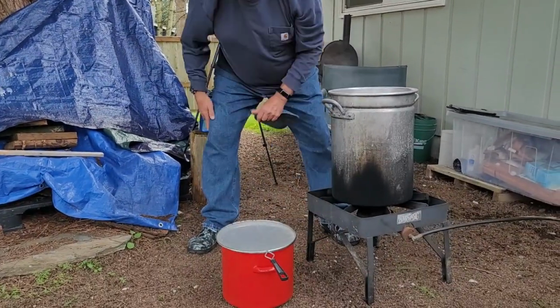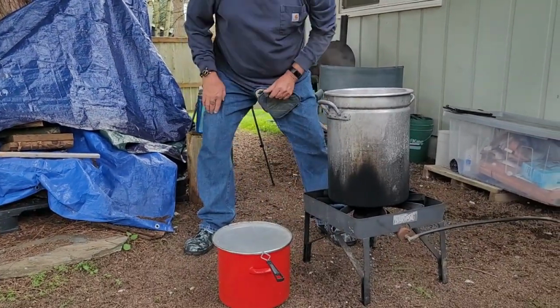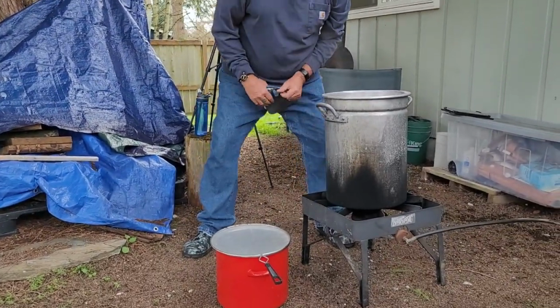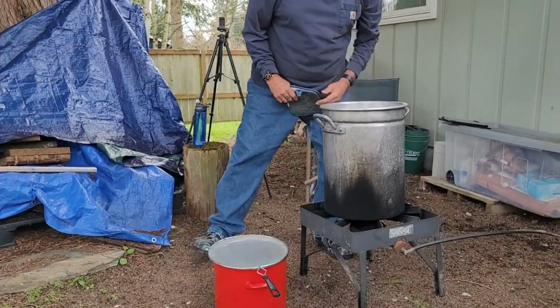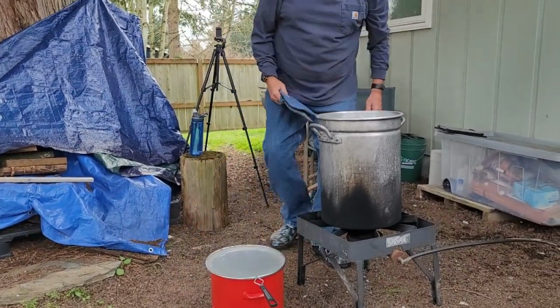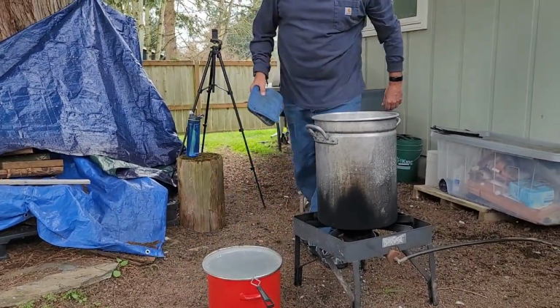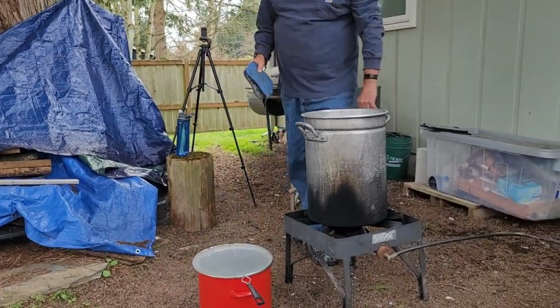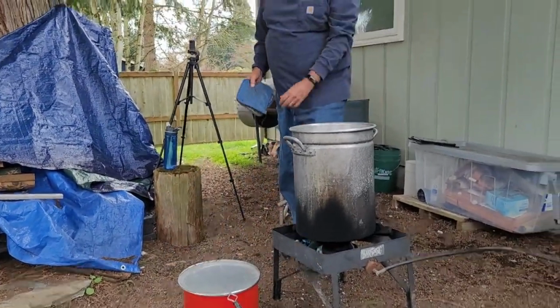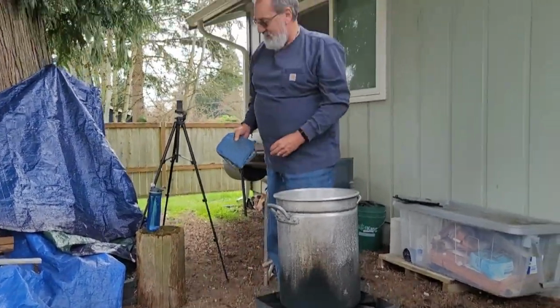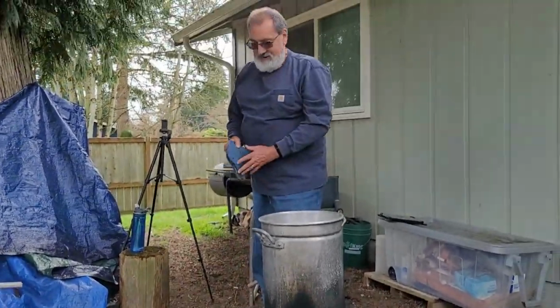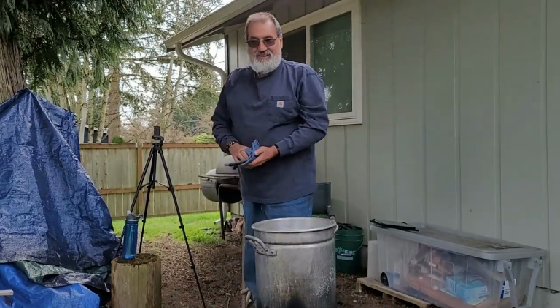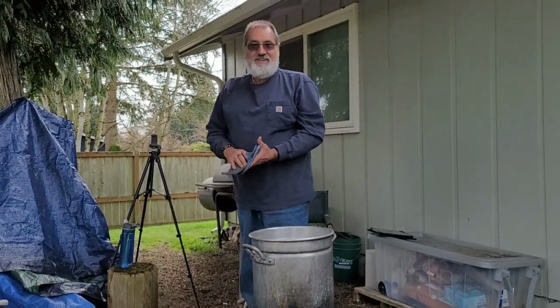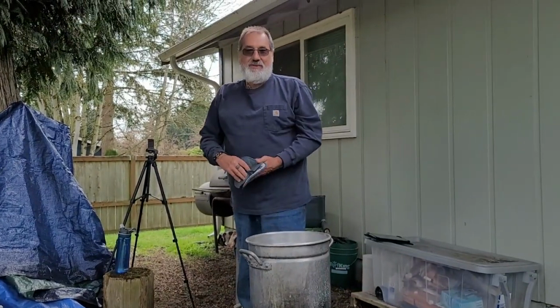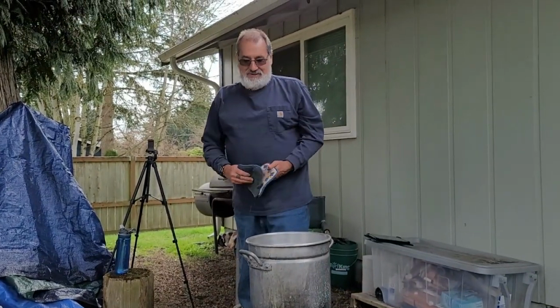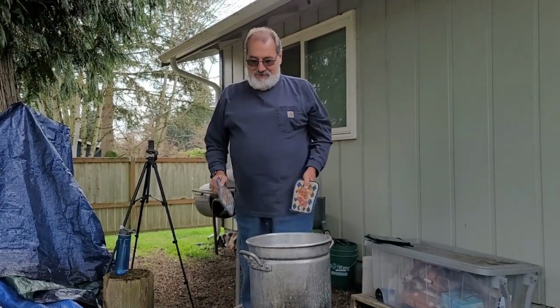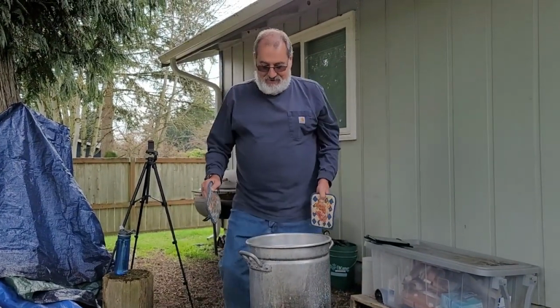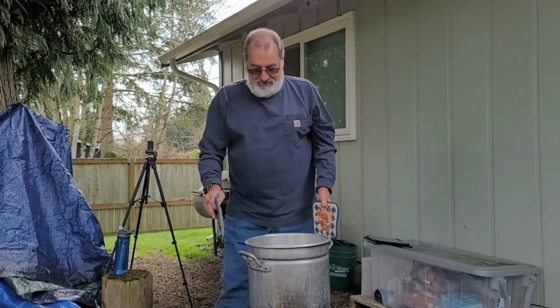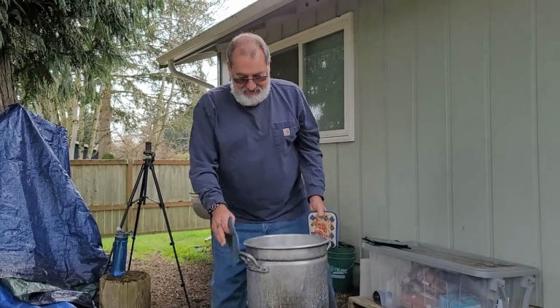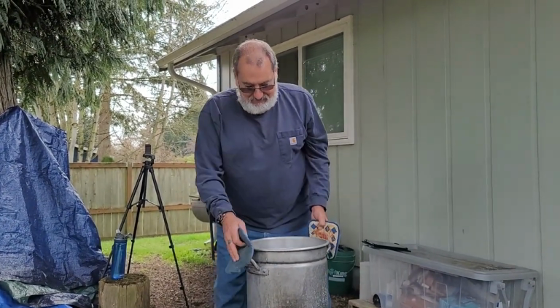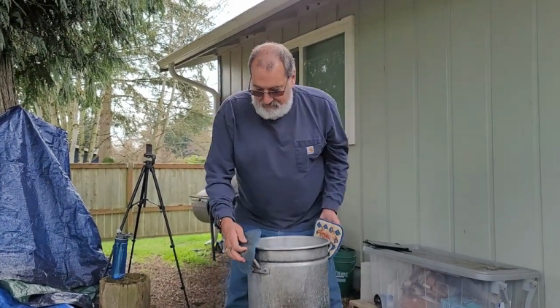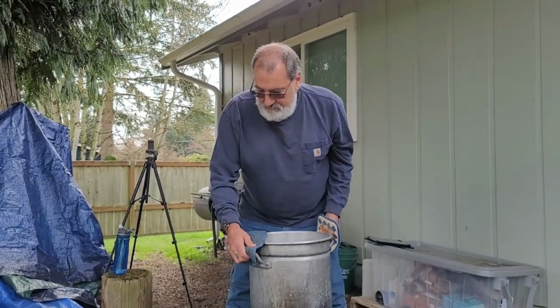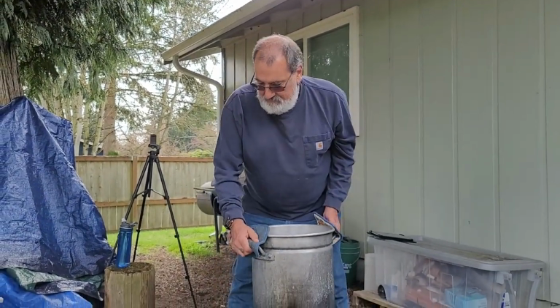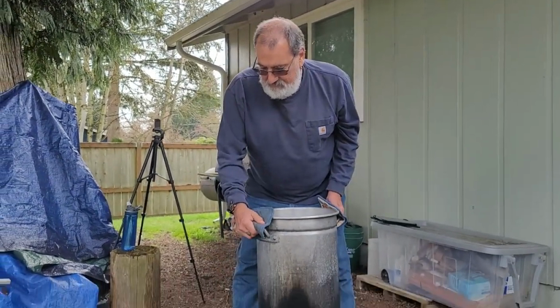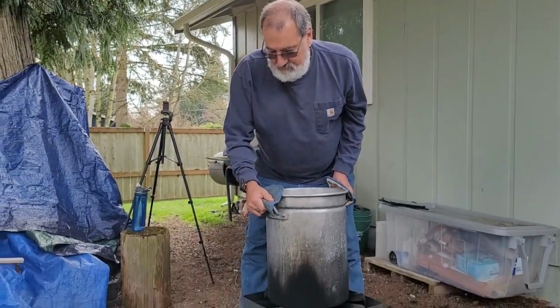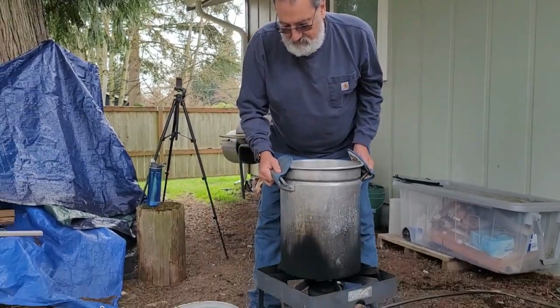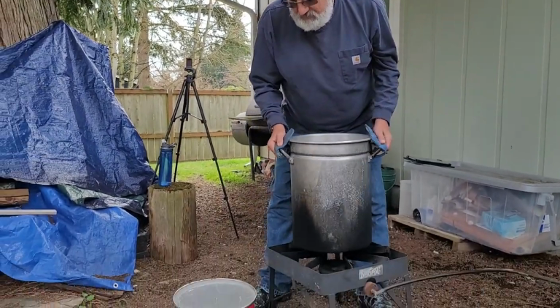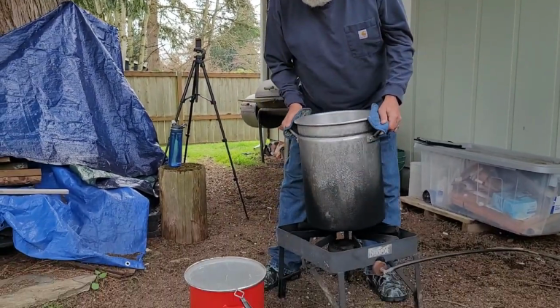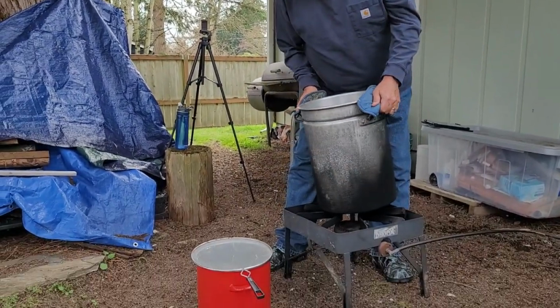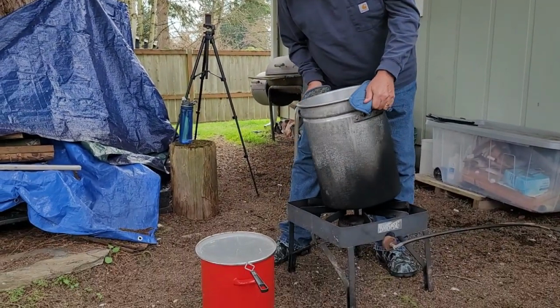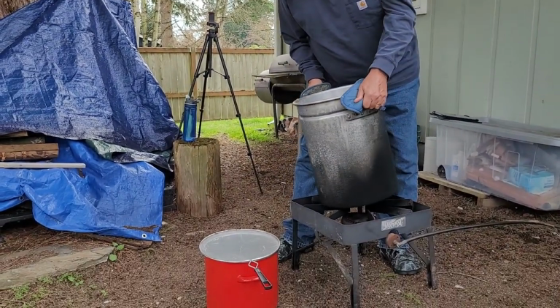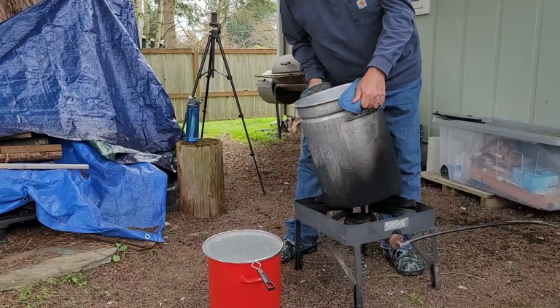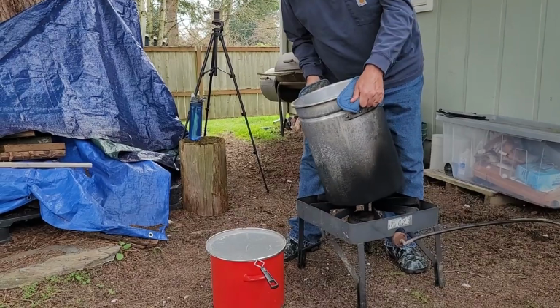I locked the dogs up inside so that no one gets burned. But I'm going to try to pour this.